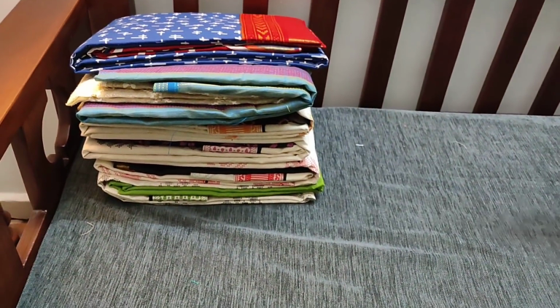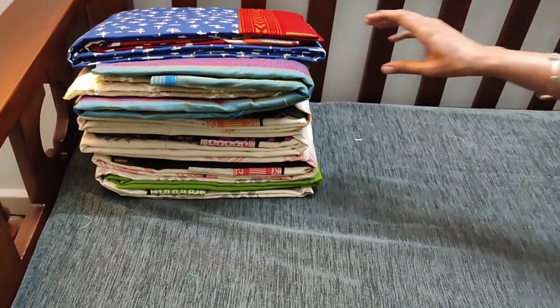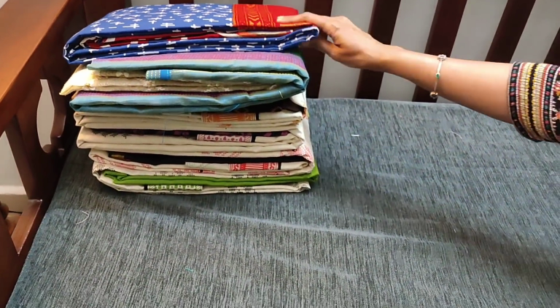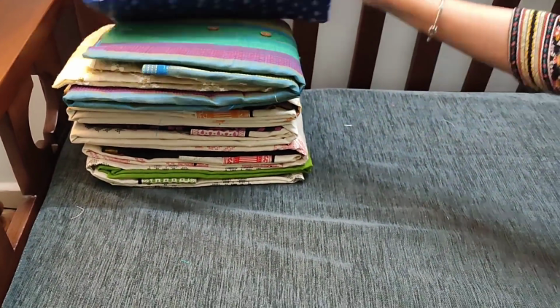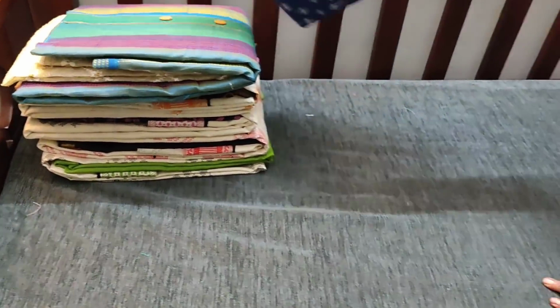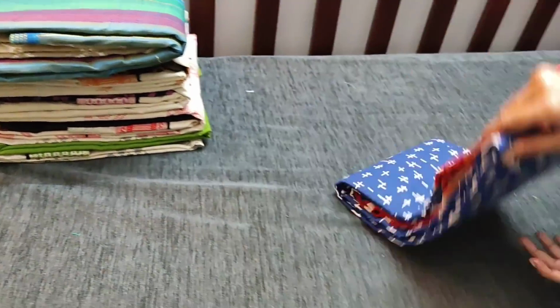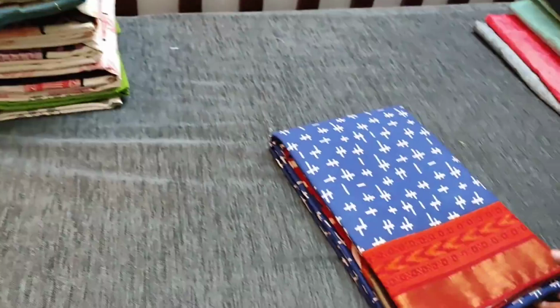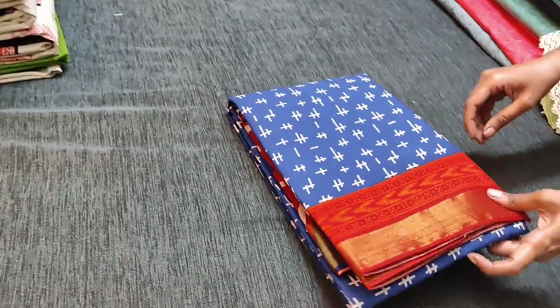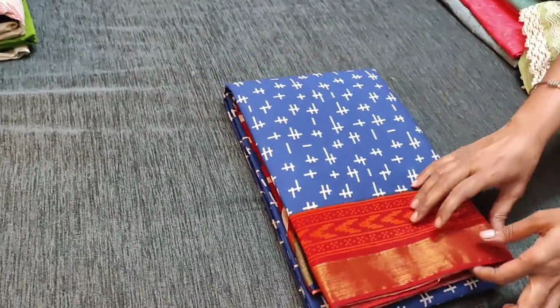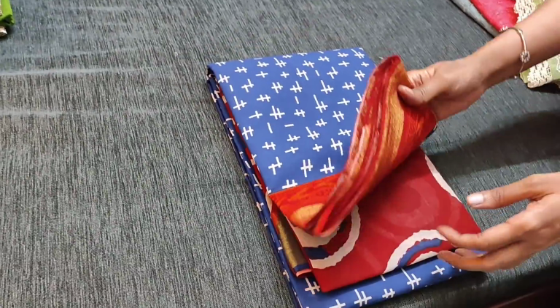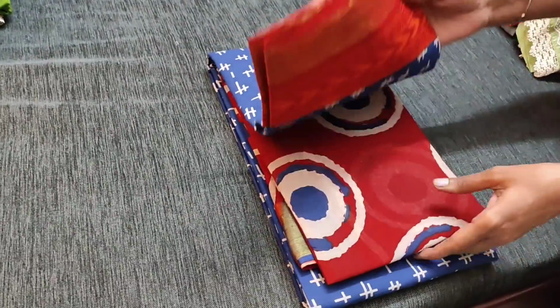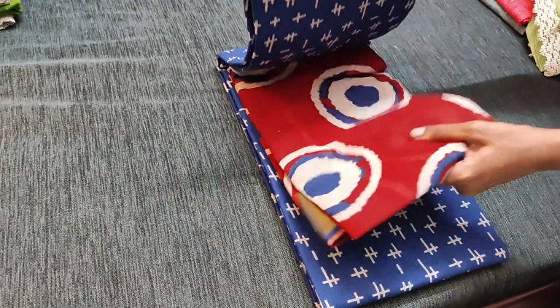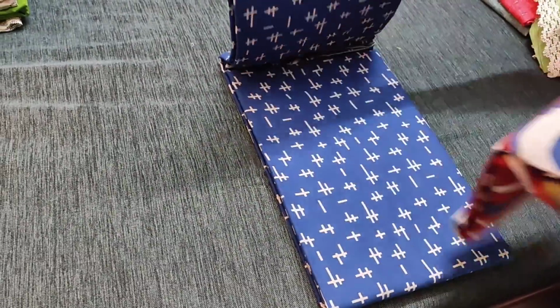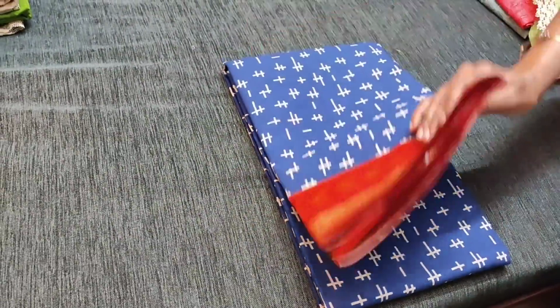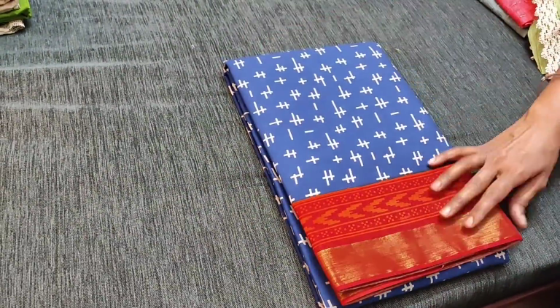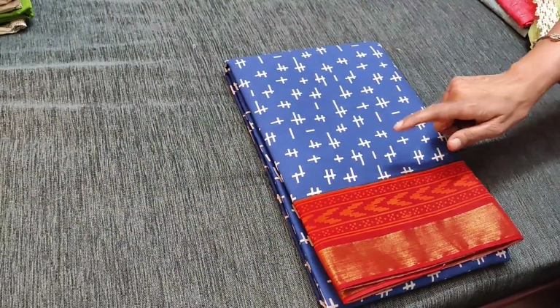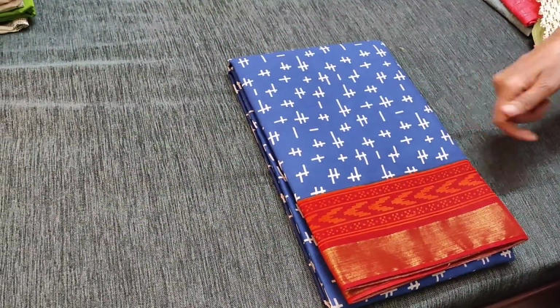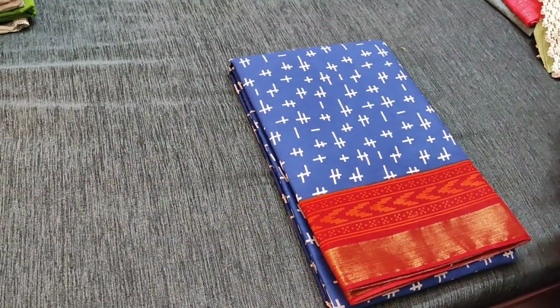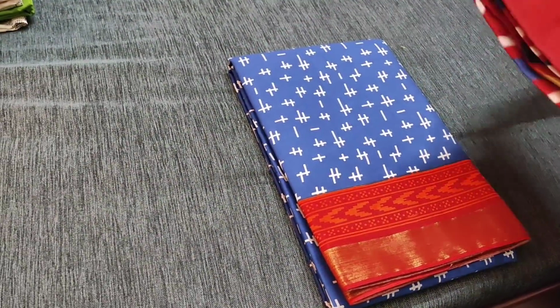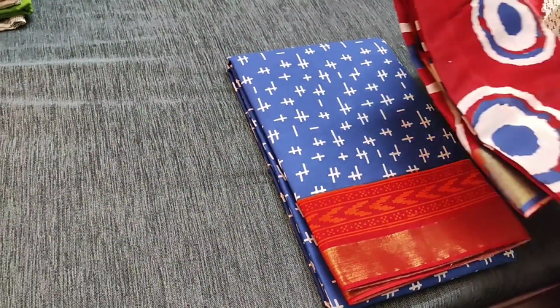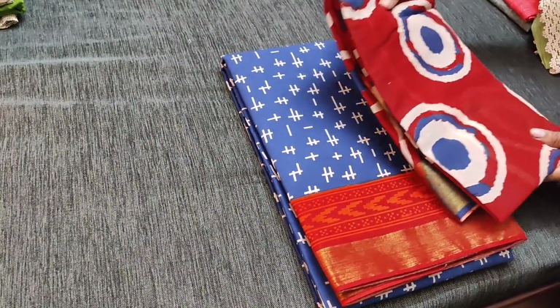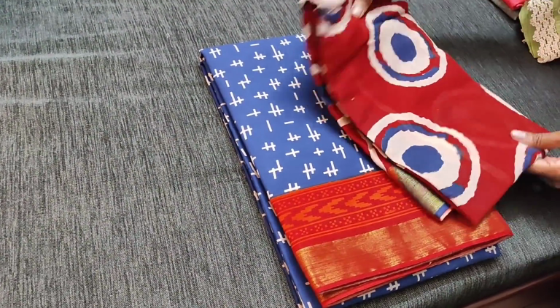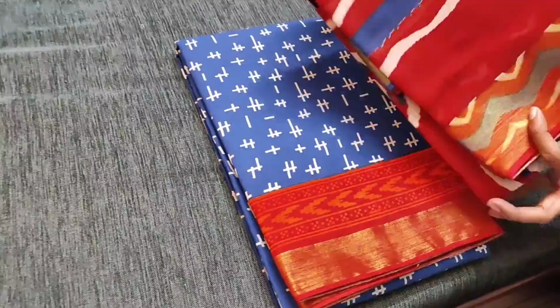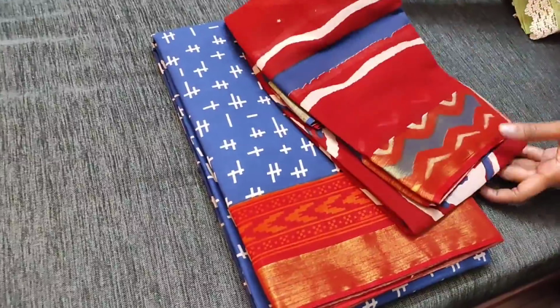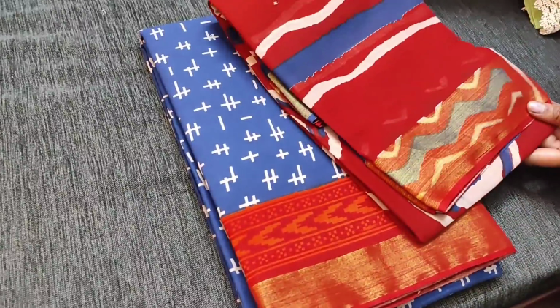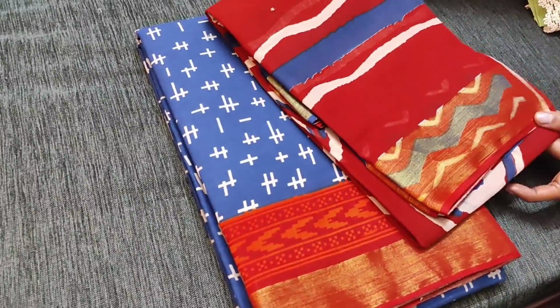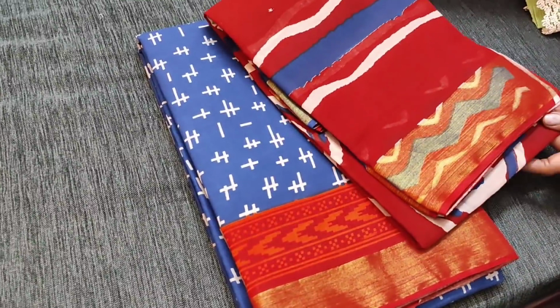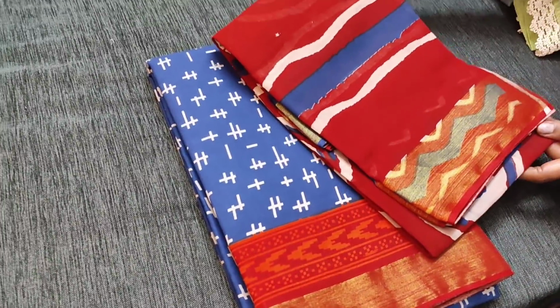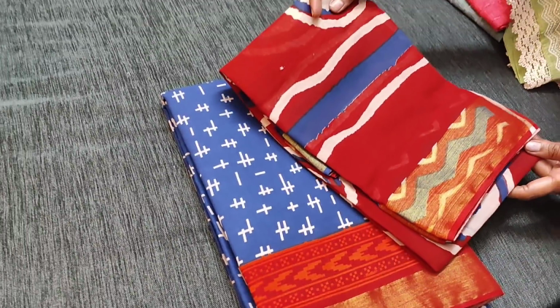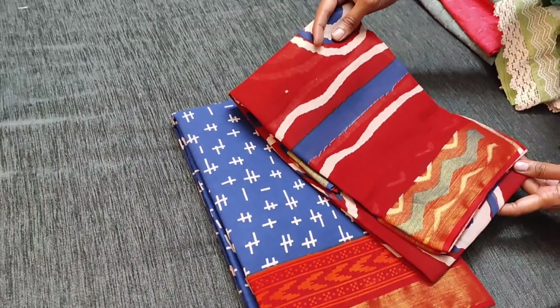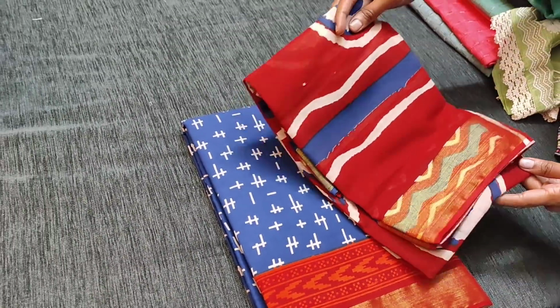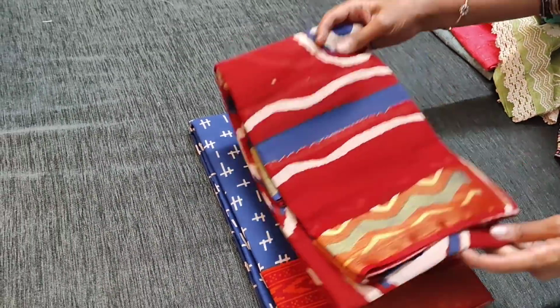The next color is blue with maroon combination. We have maroon bottom for this and a dupatta with zari borders, priced at 949.